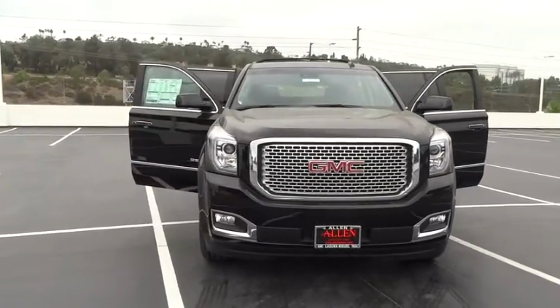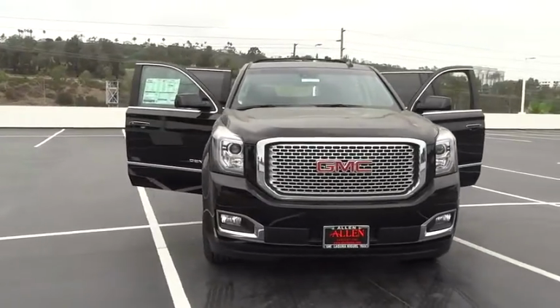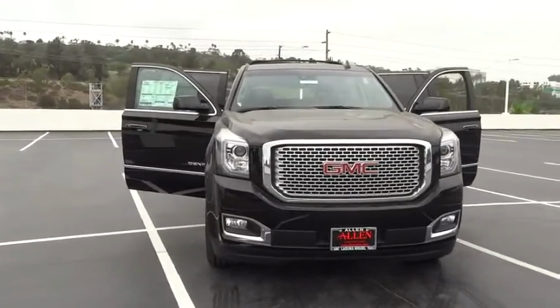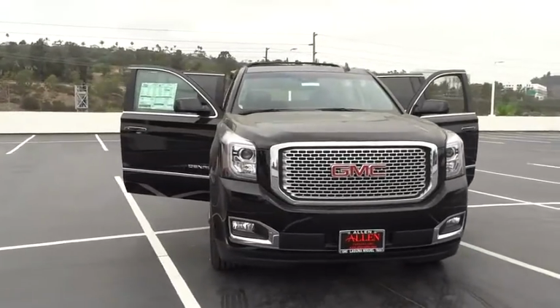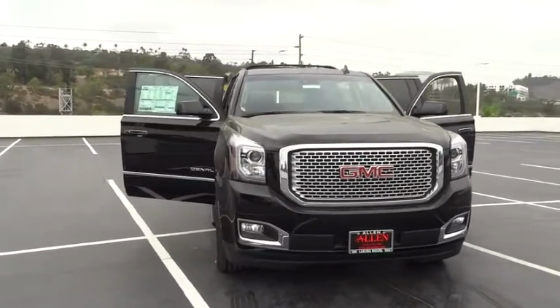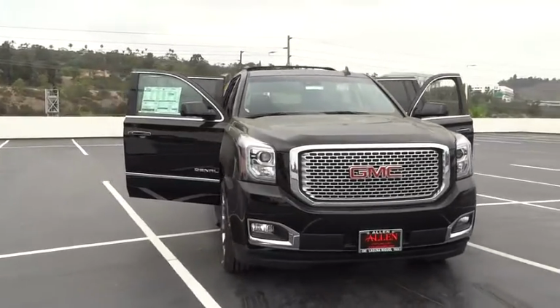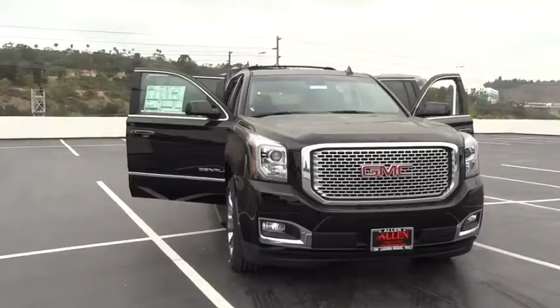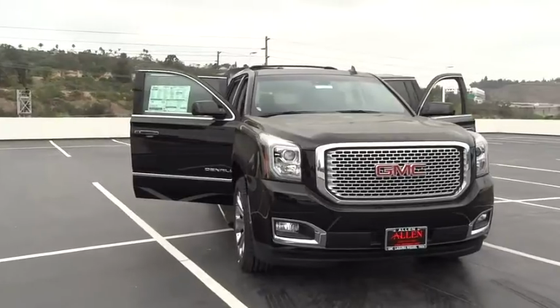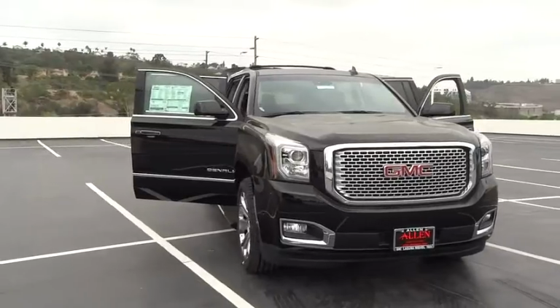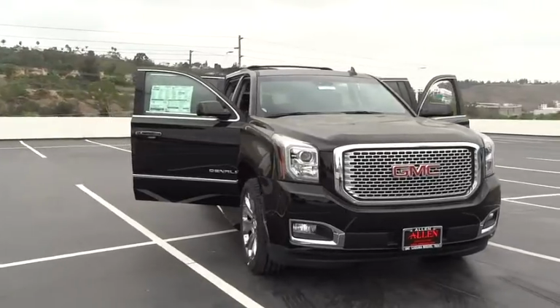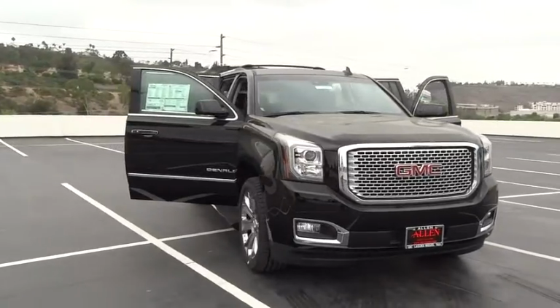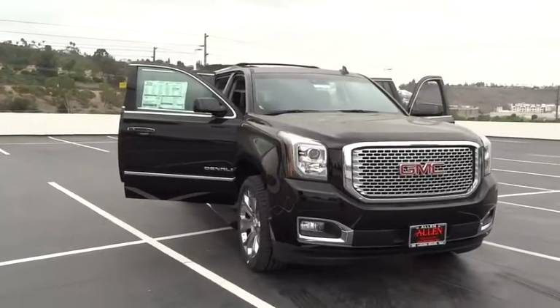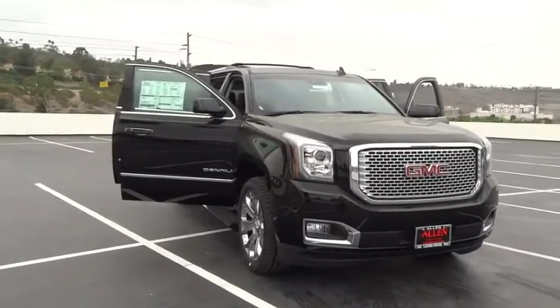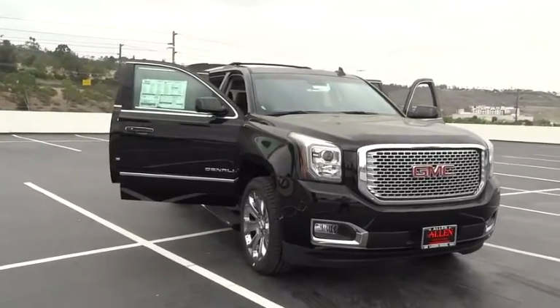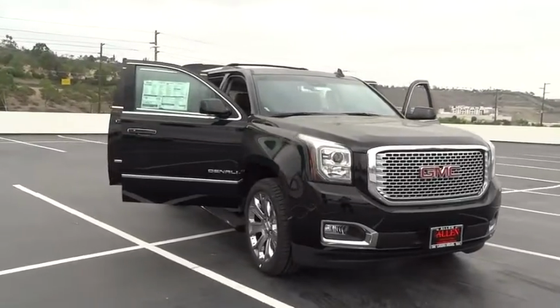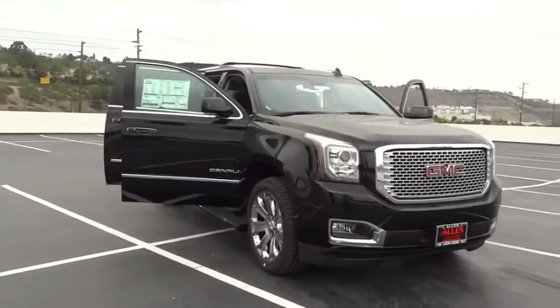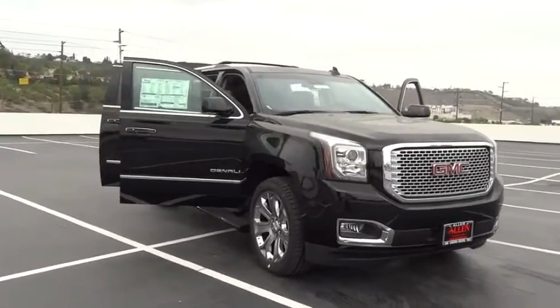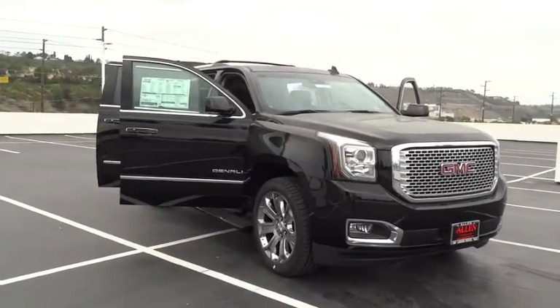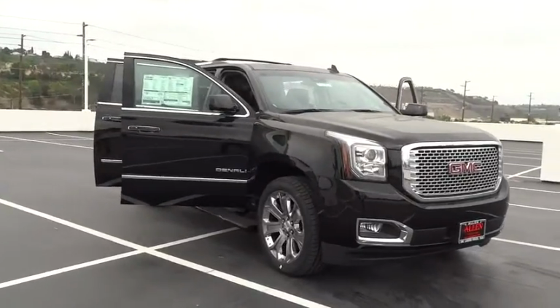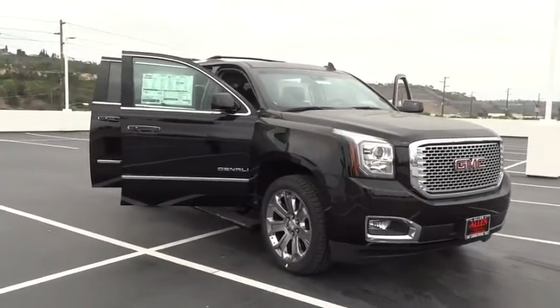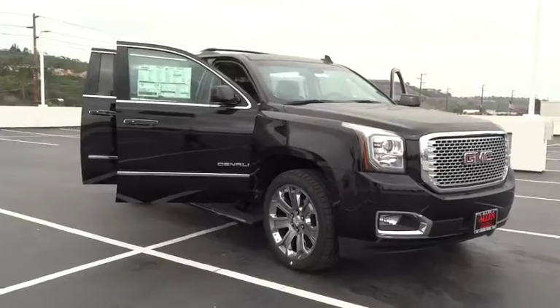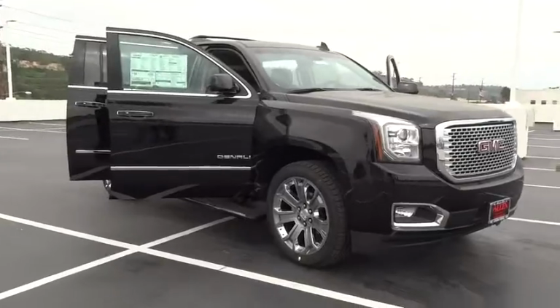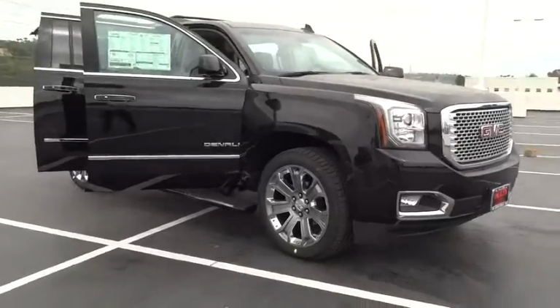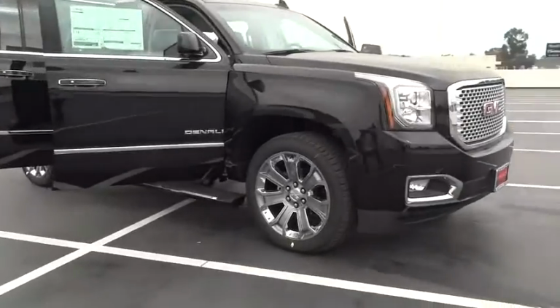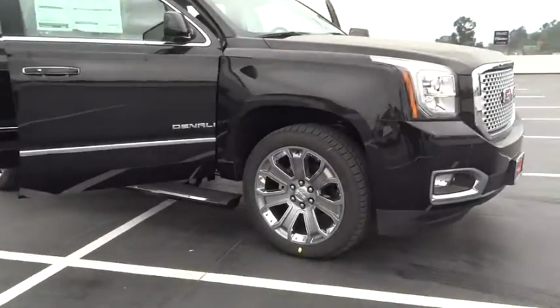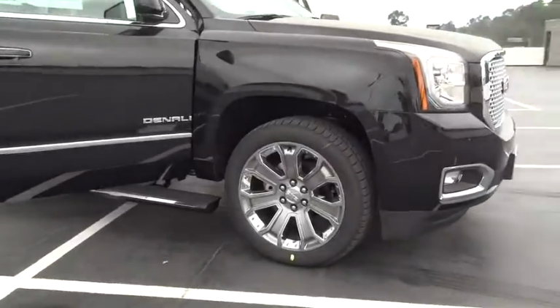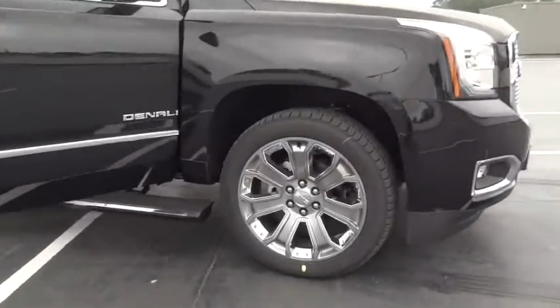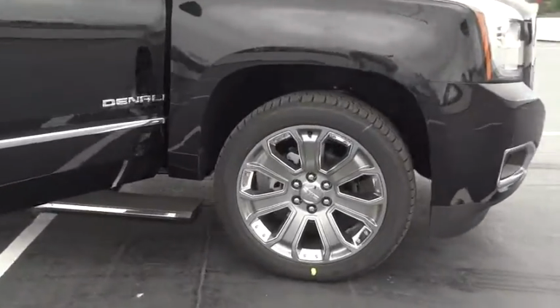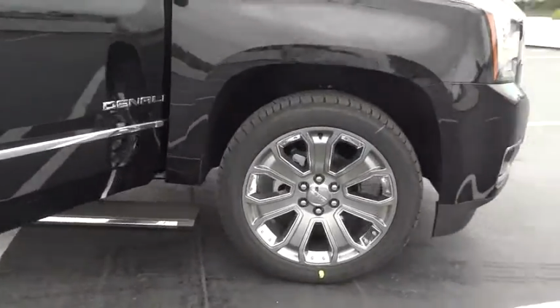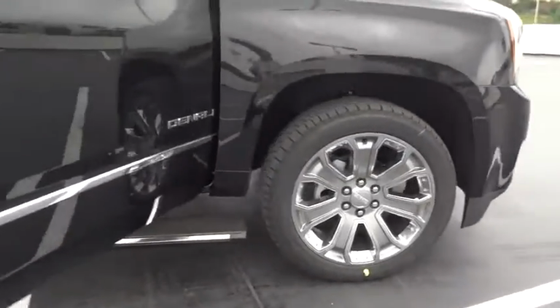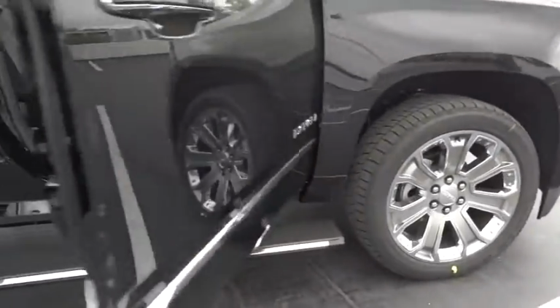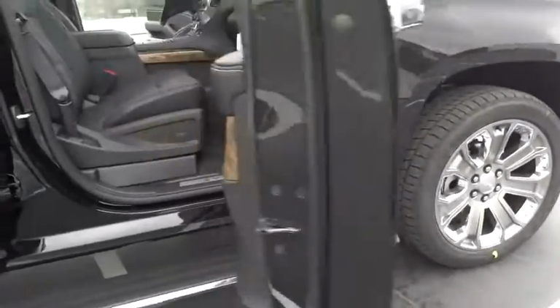Anti-lock braking system, steering wheel audio controls, keyless entry, remote engine start, navigation system, power liftgate, all-wheel drive, tow hitch.